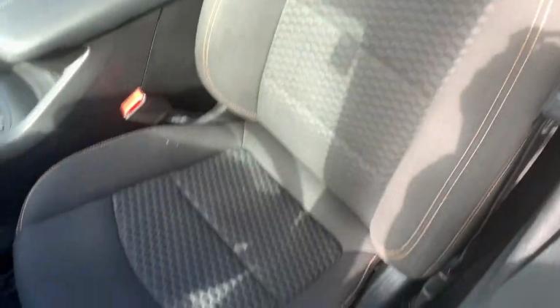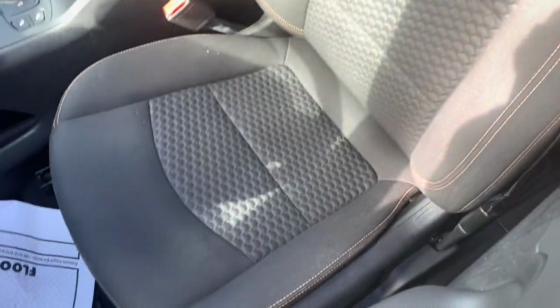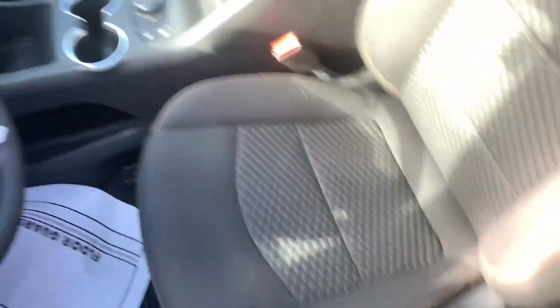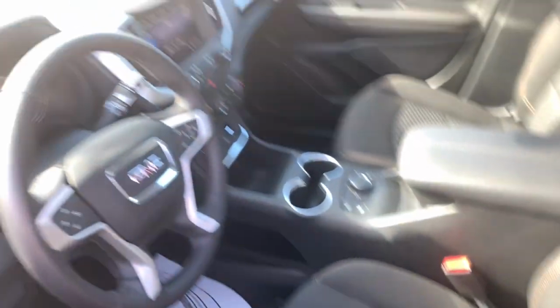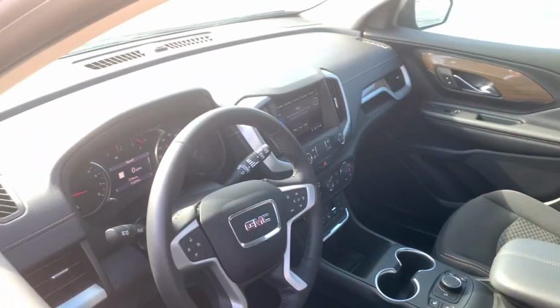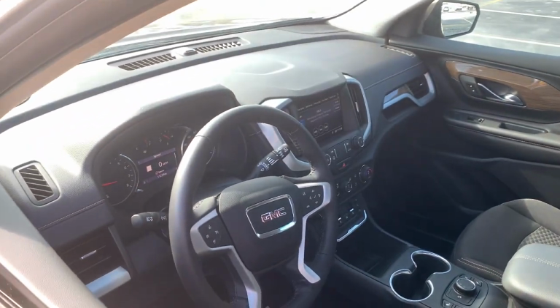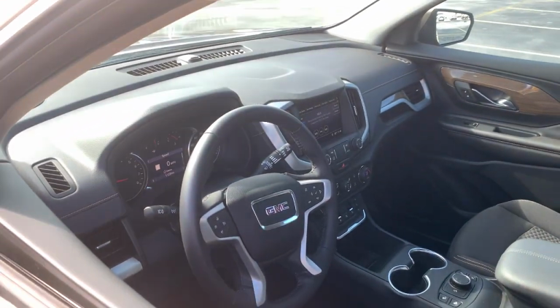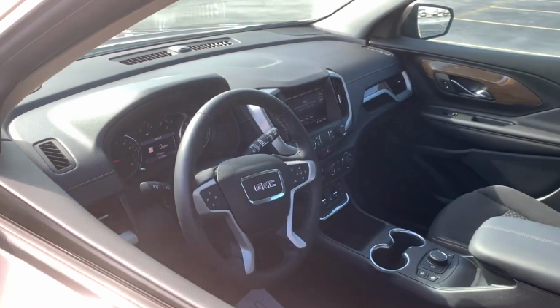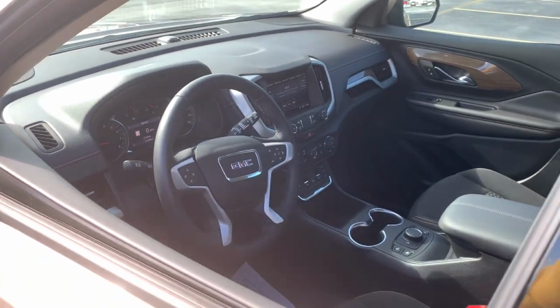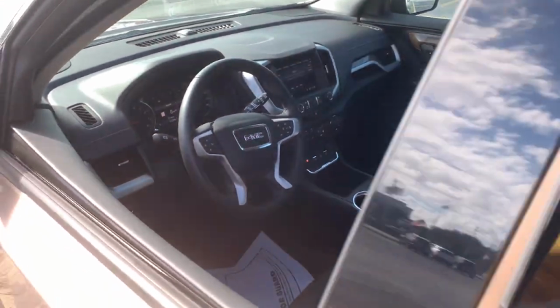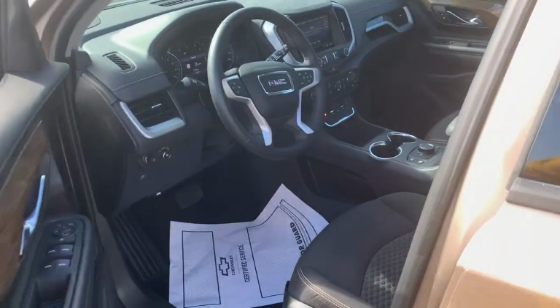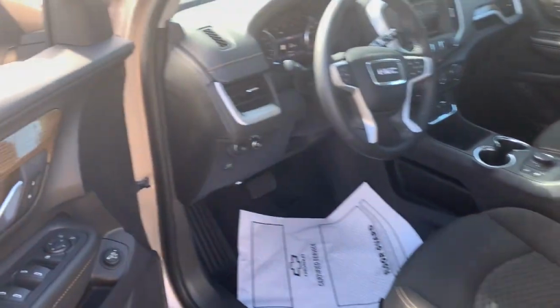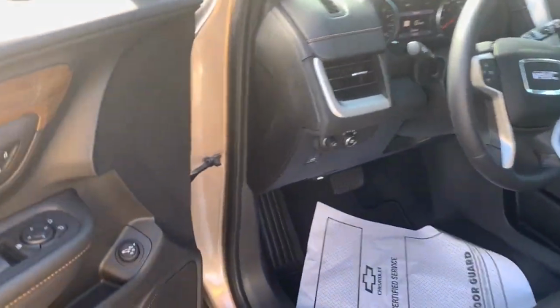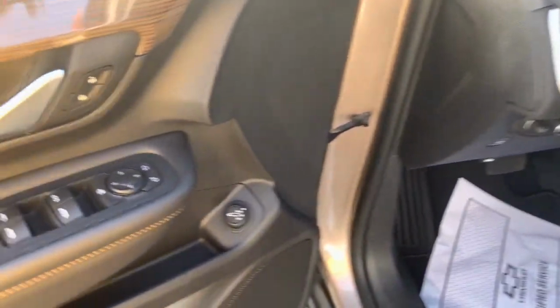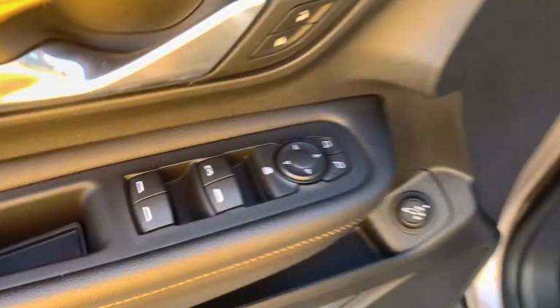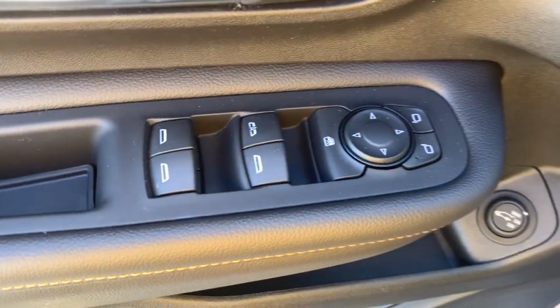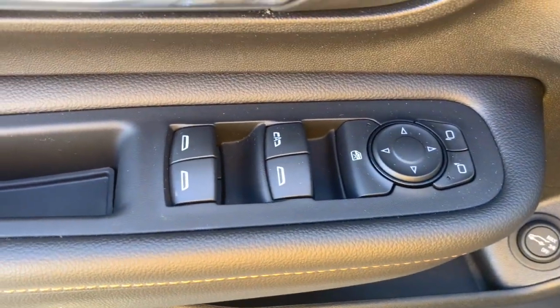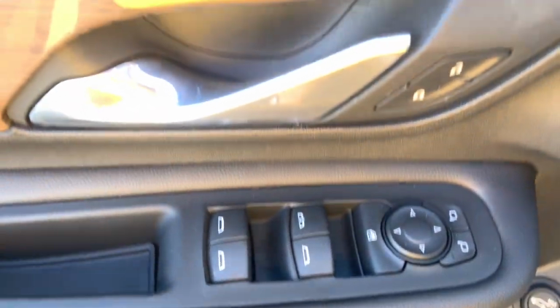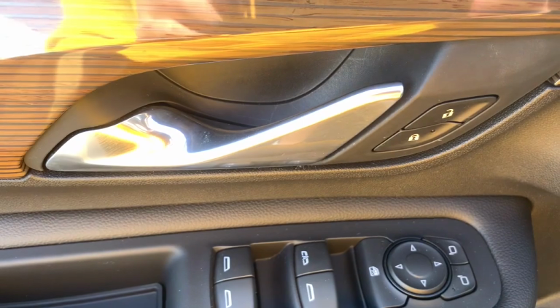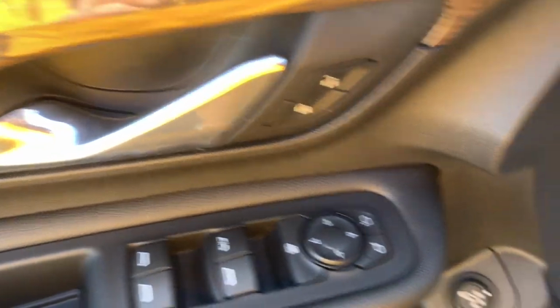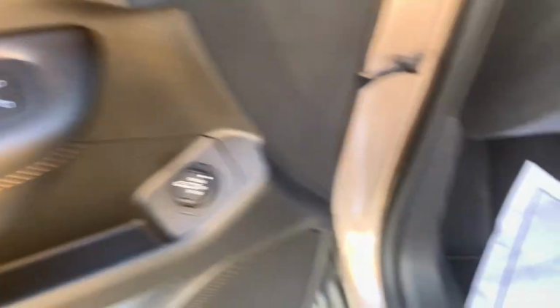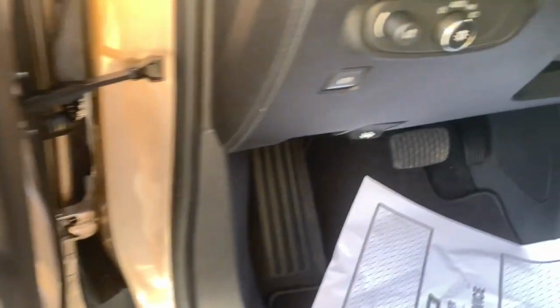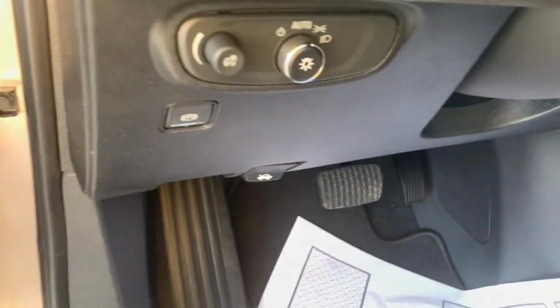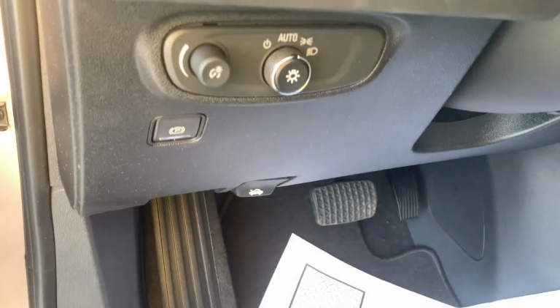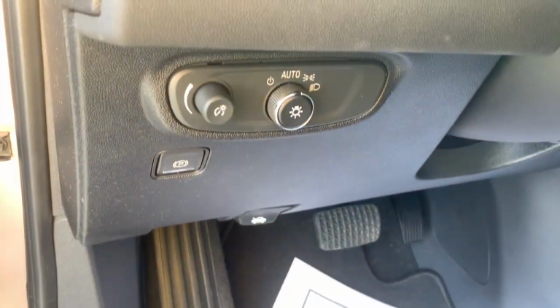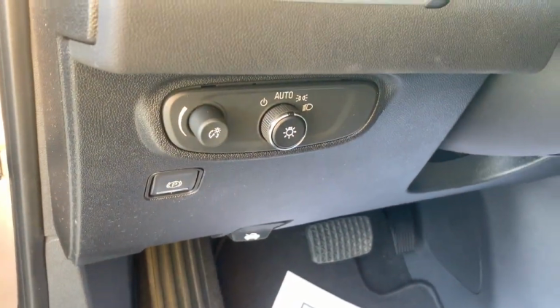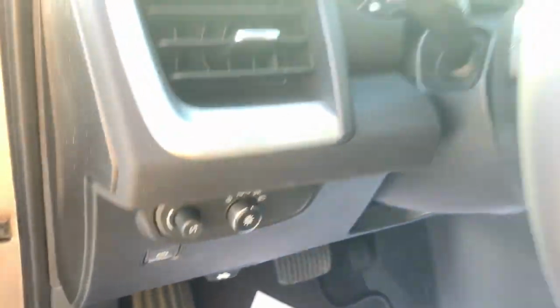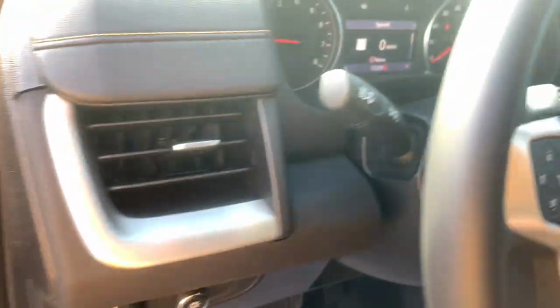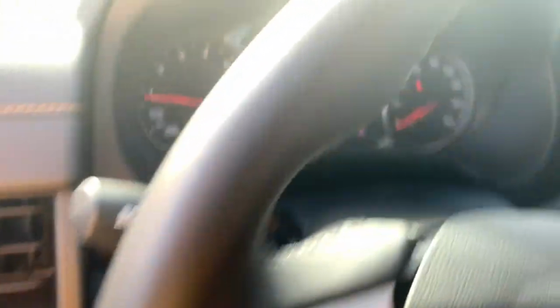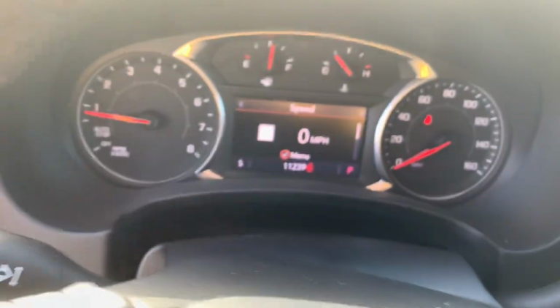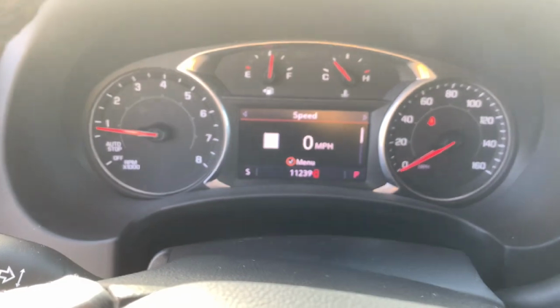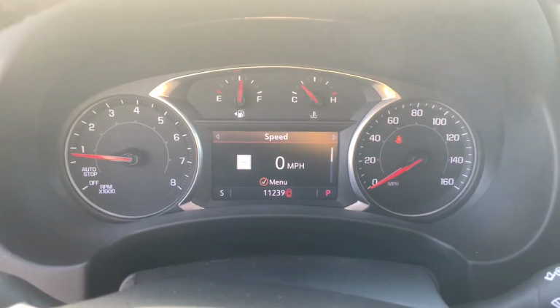Keyless entry, four-cylinder engine, backup camera, satellite radio, remote engine start, power lift gate, iPod and MP3 input, heated mirrors, Wi-Fi hotspot, dual zone AC.